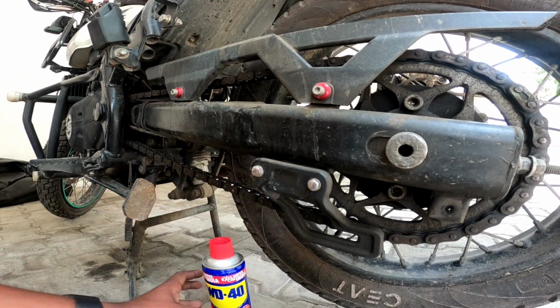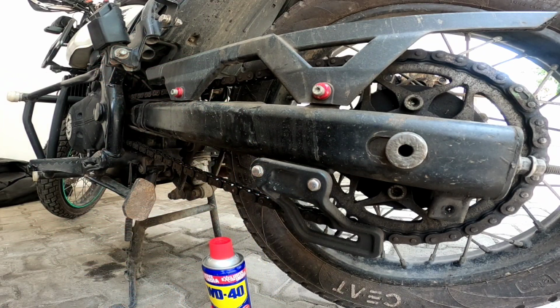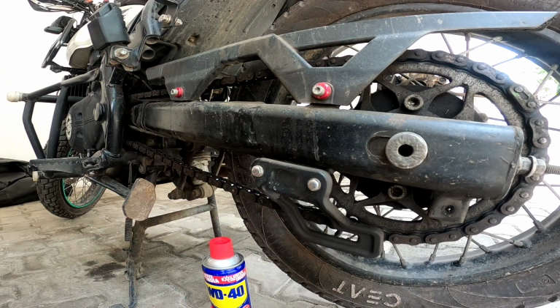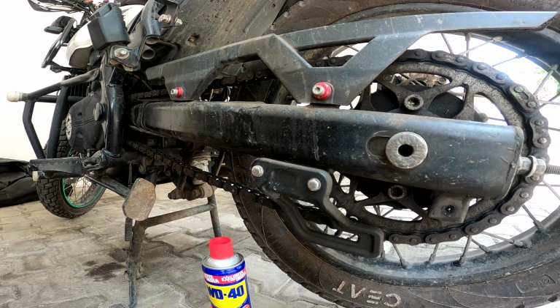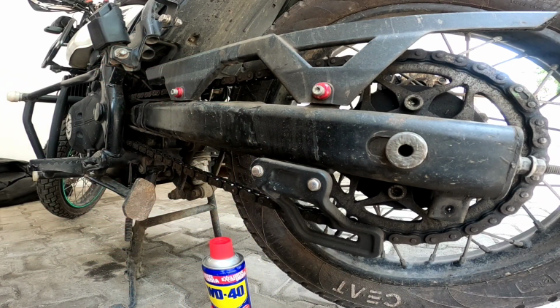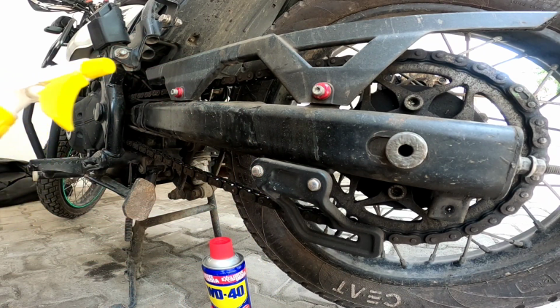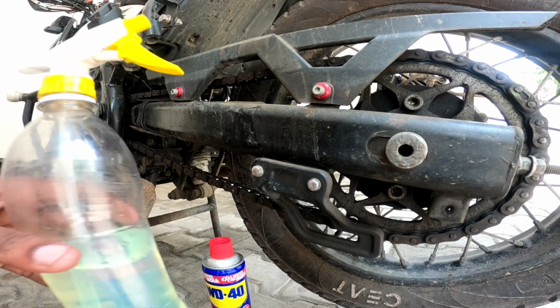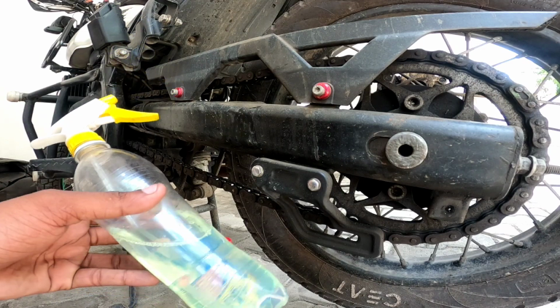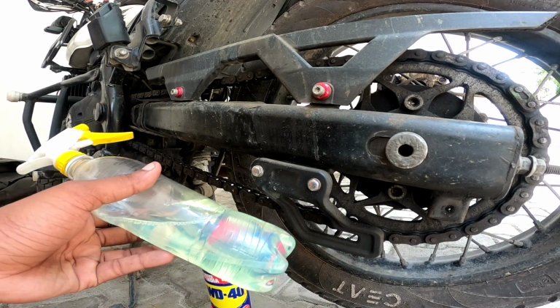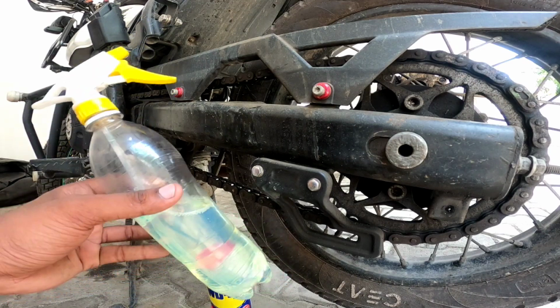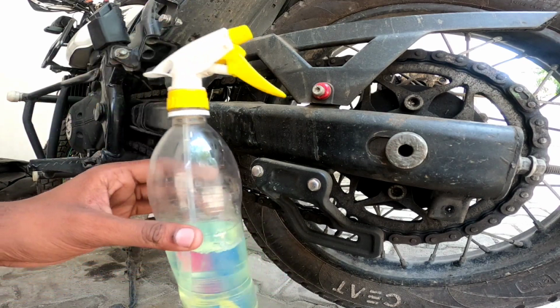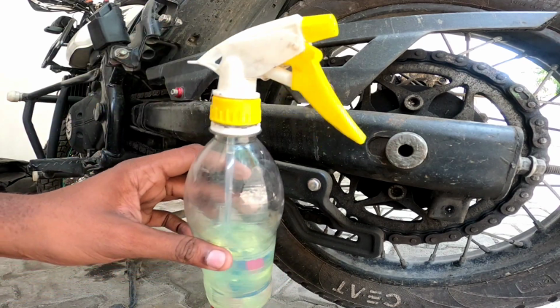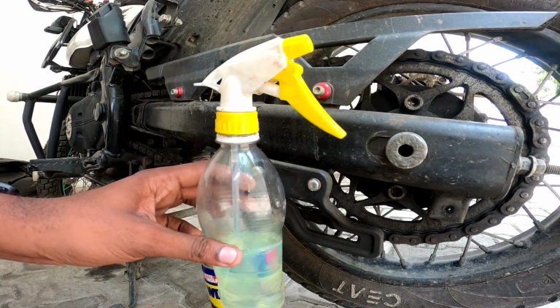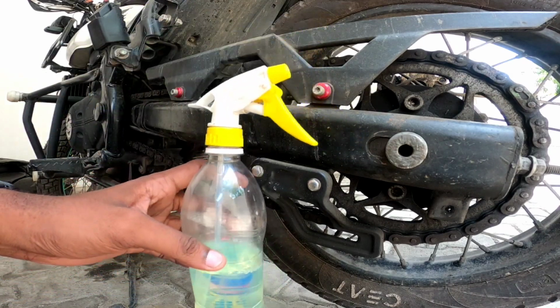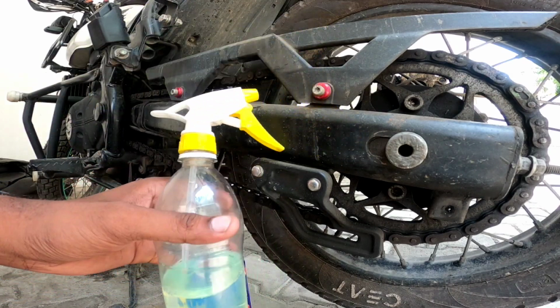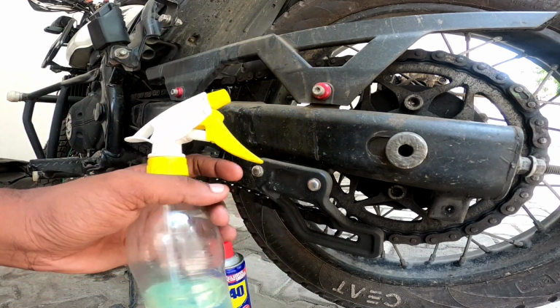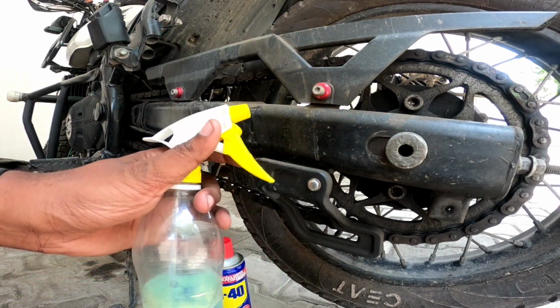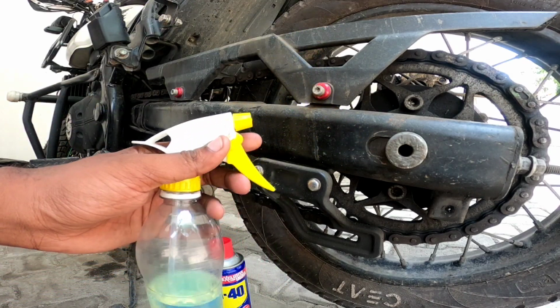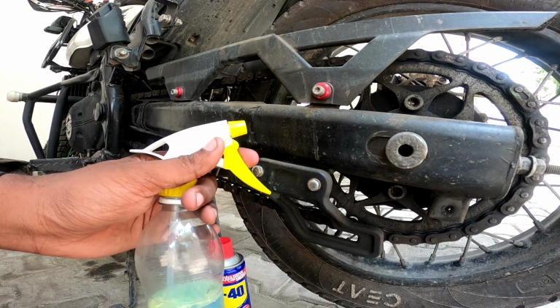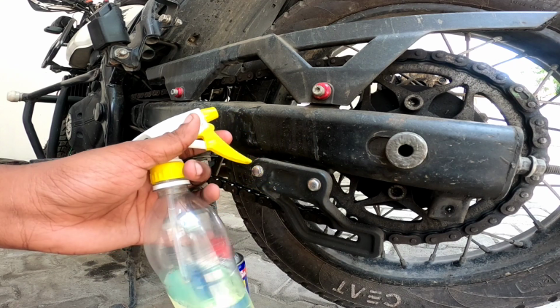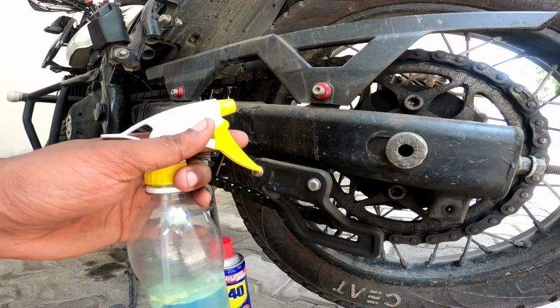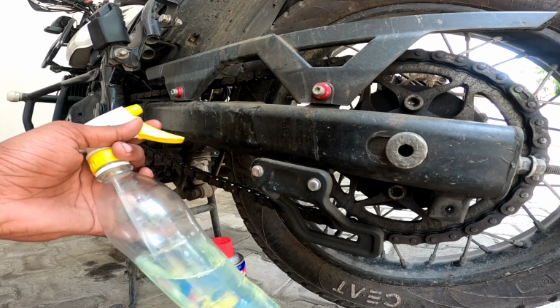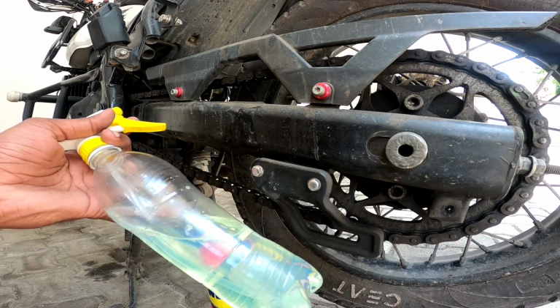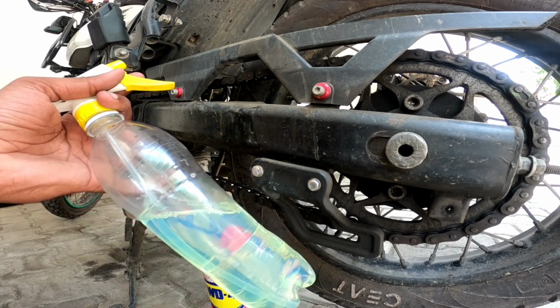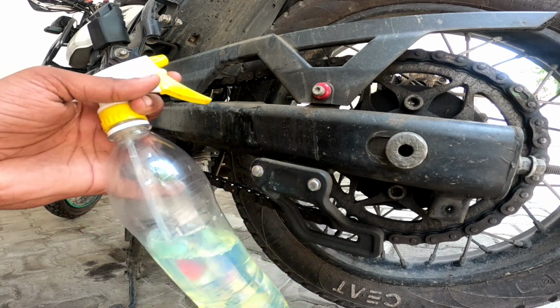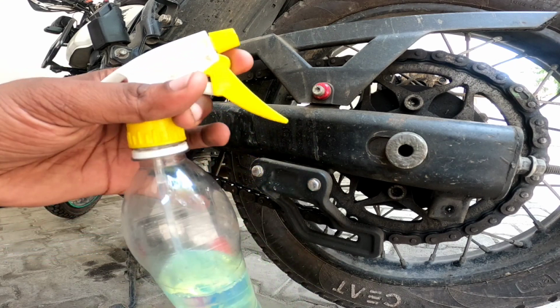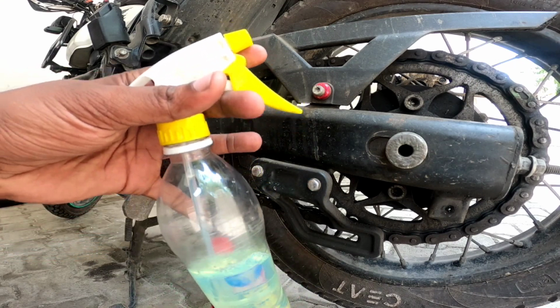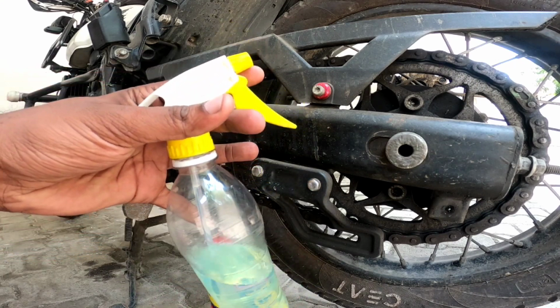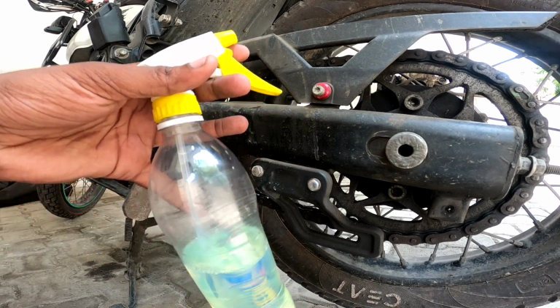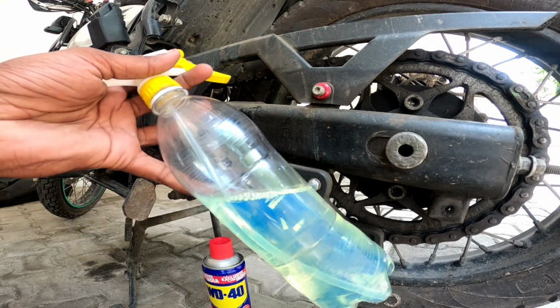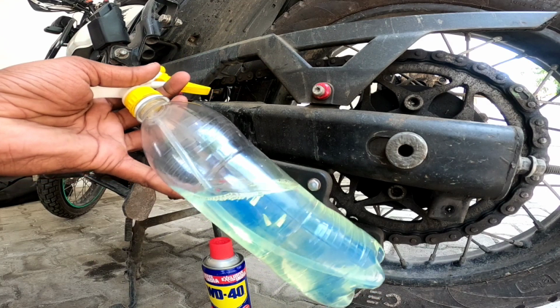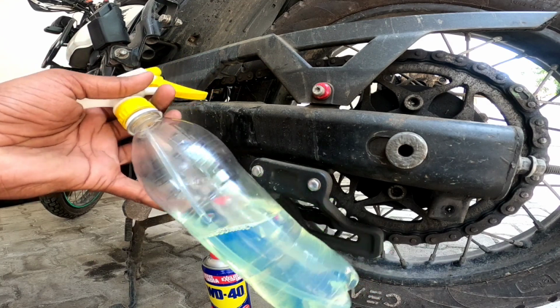We have normal diesel. This is a normal diesel — it comes as a pump and spray, so we can clean with normal diesel. But the rate is very expensive.